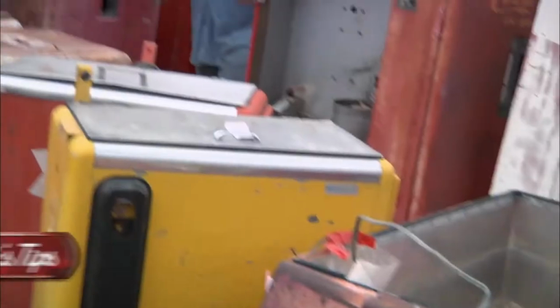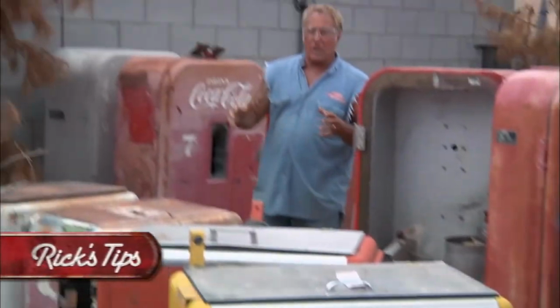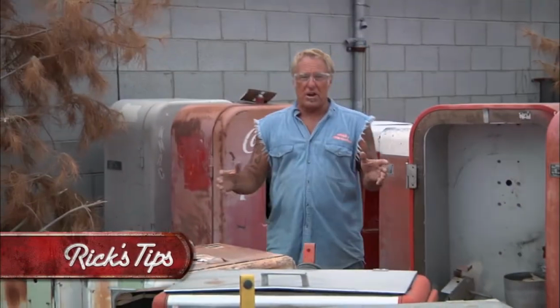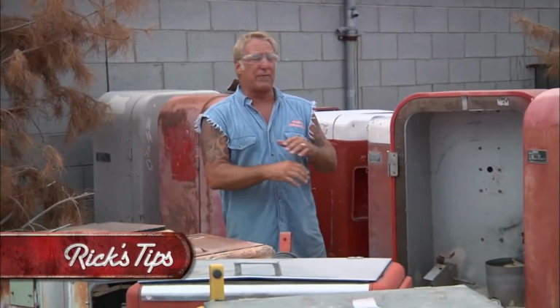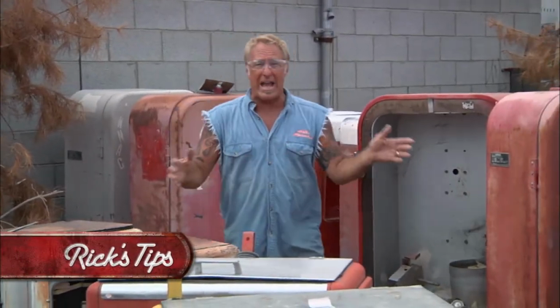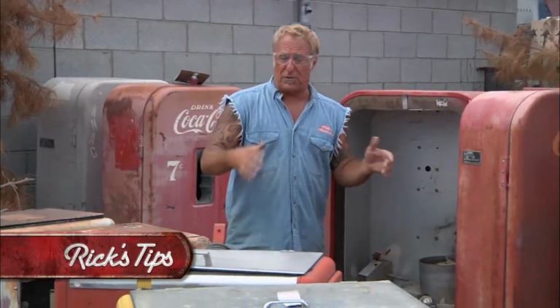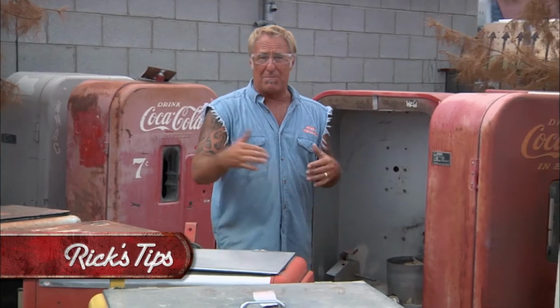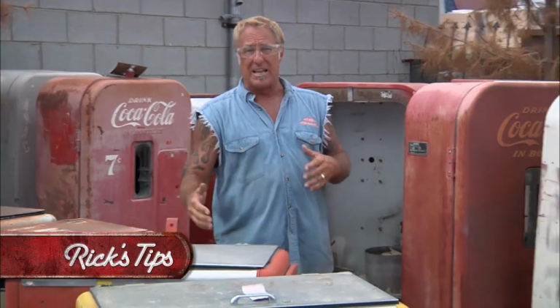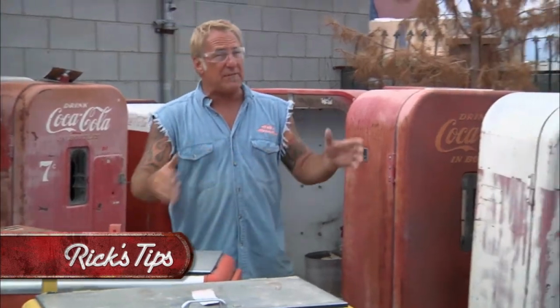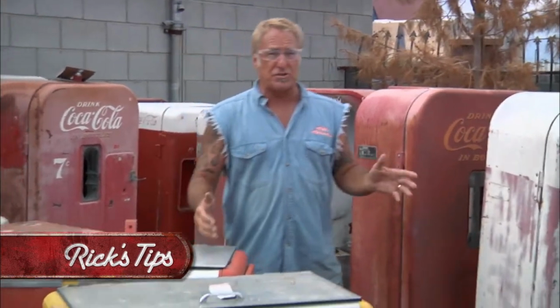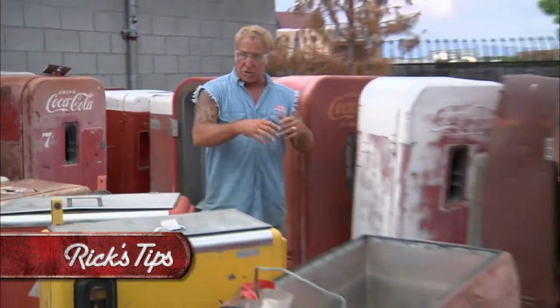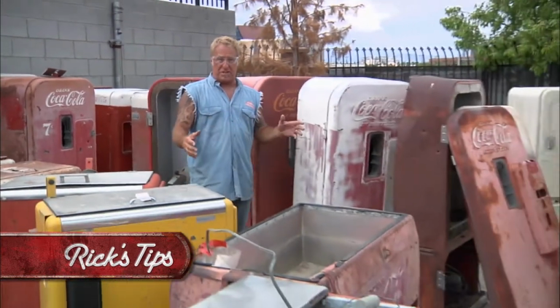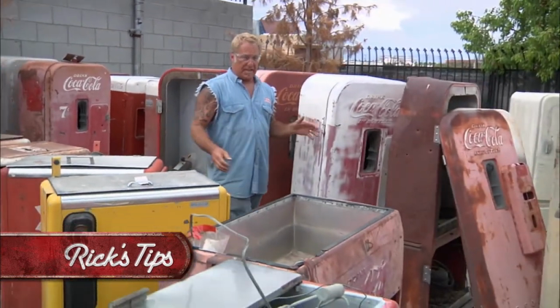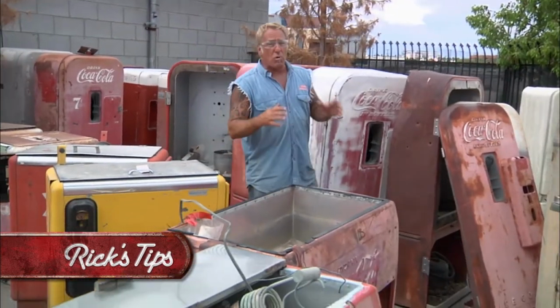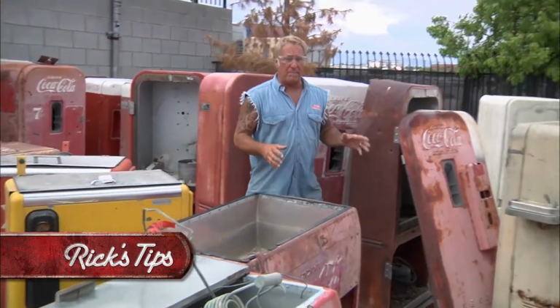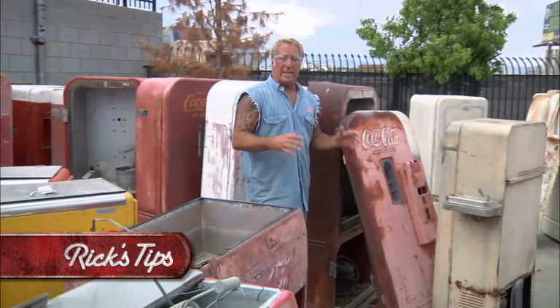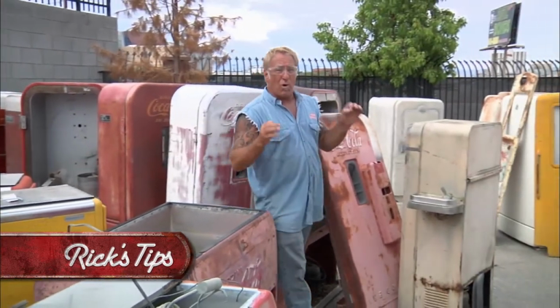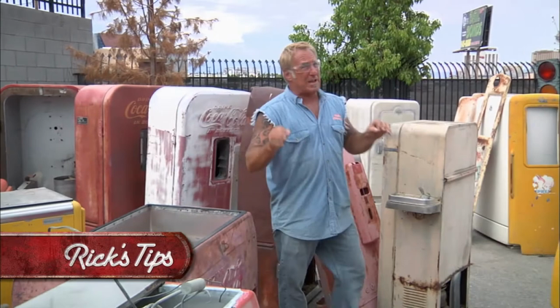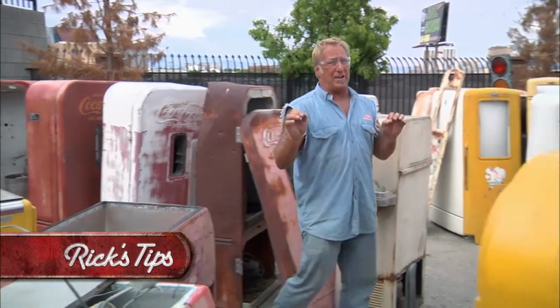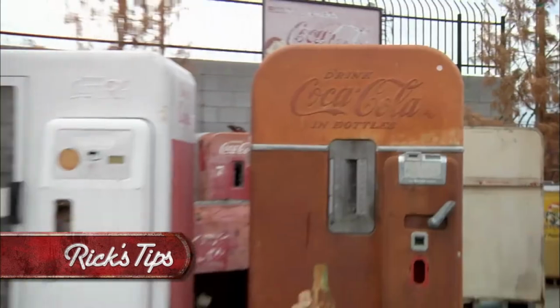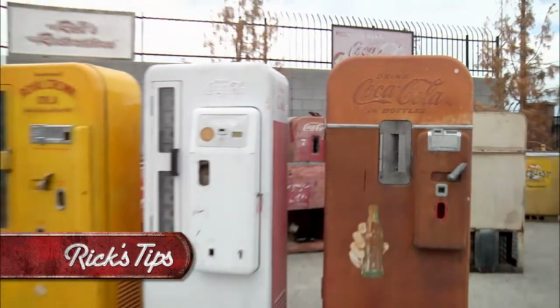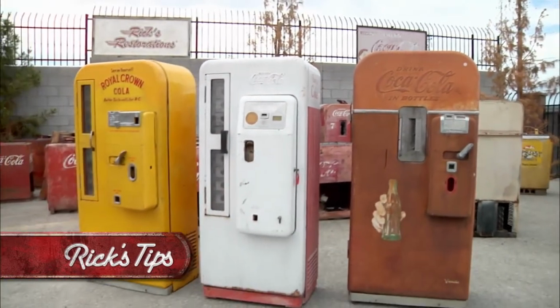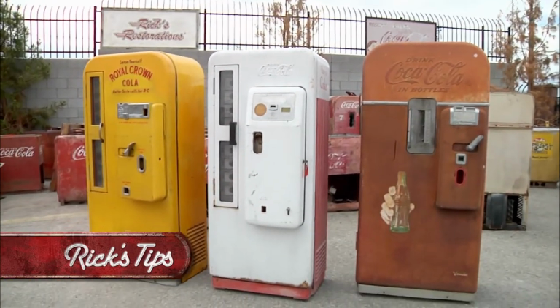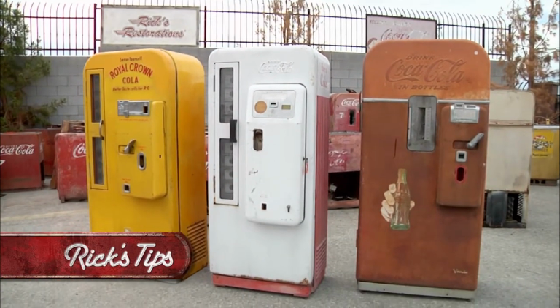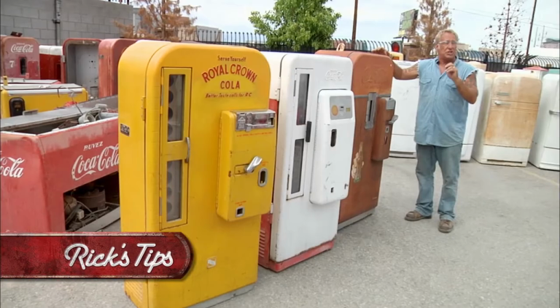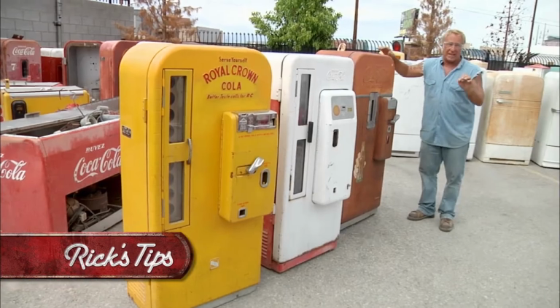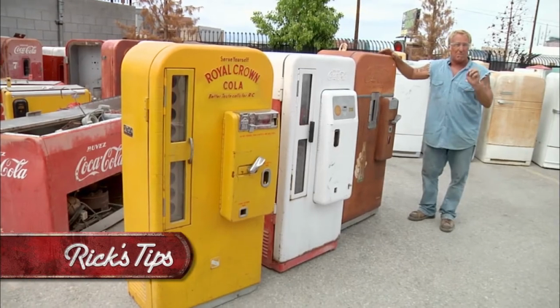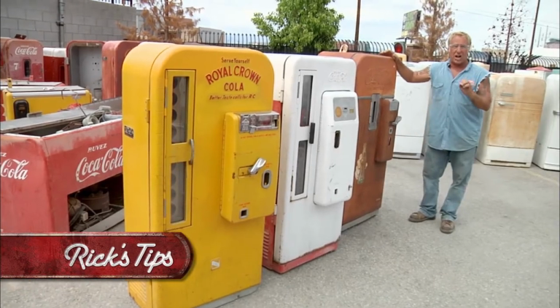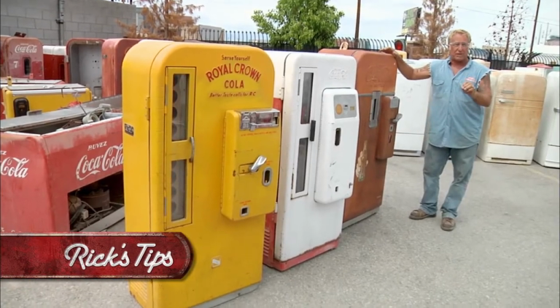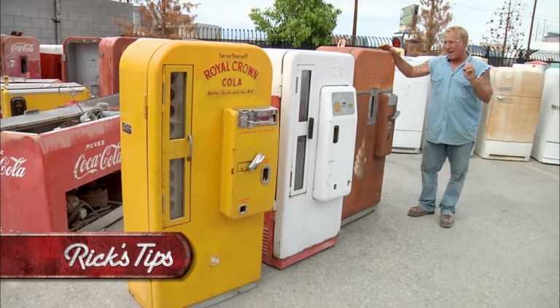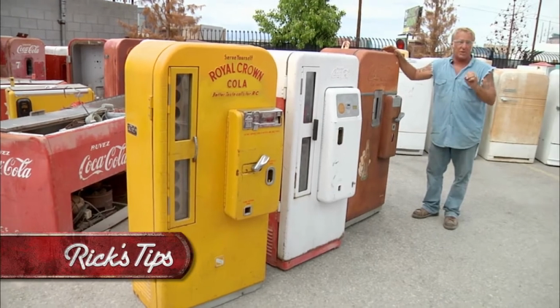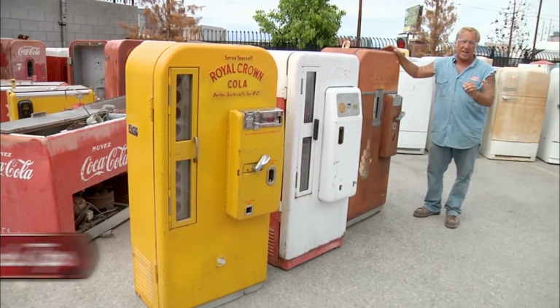Here in our Boneyard we have a variety of different makes and models and manufacturers of soda machines, each one of them holding their own special value. So out of these three machines, which do you think is the most sought after by the serious collector?